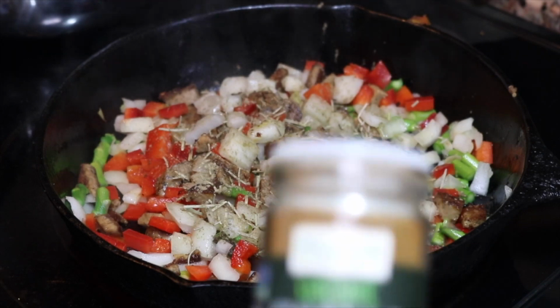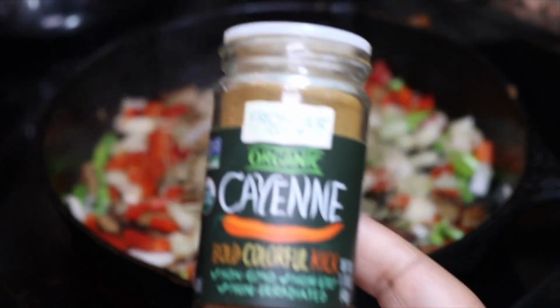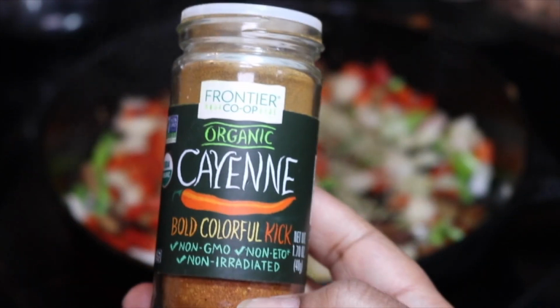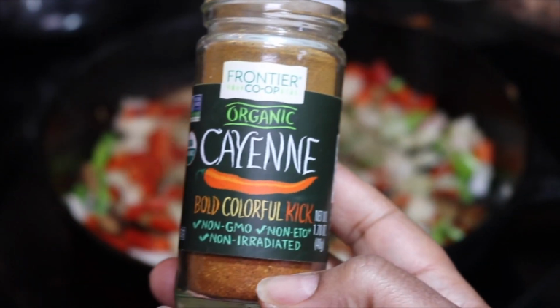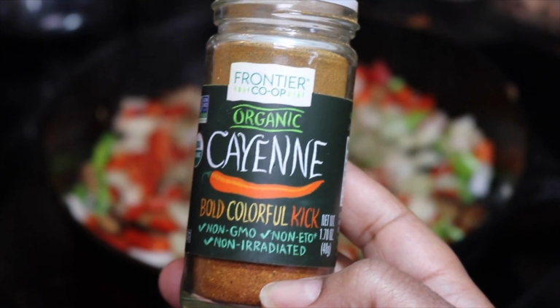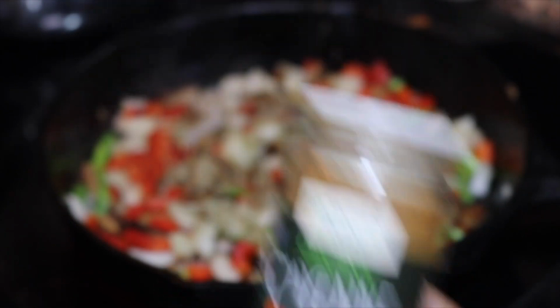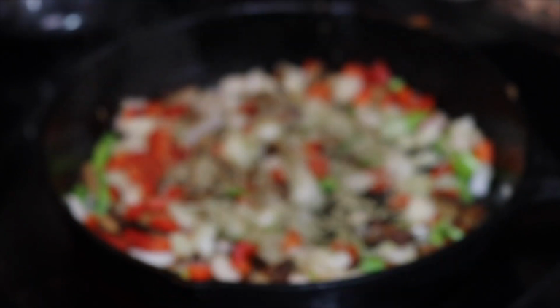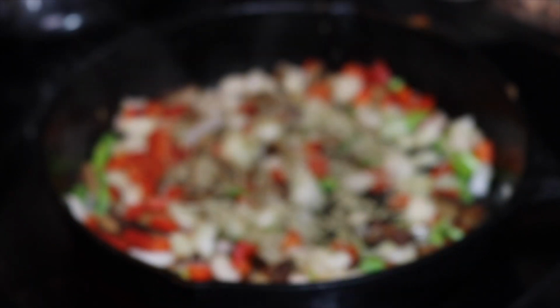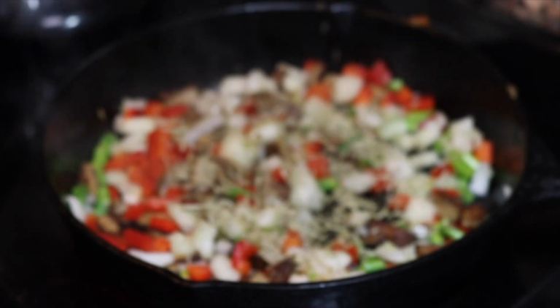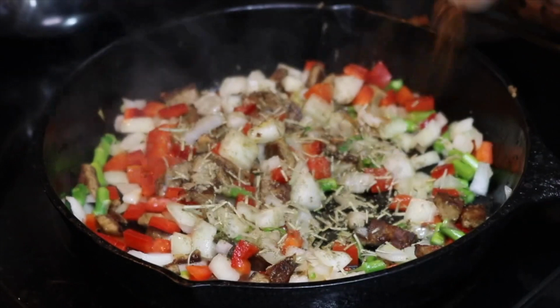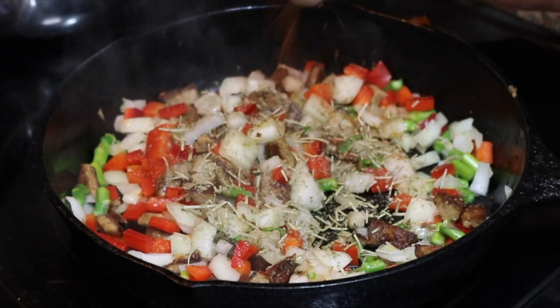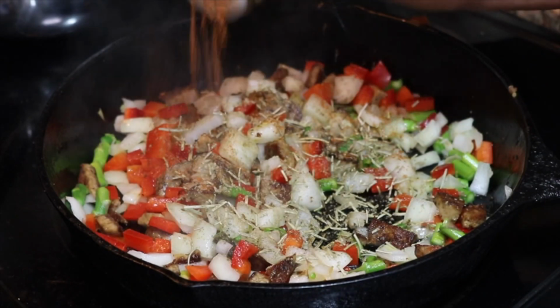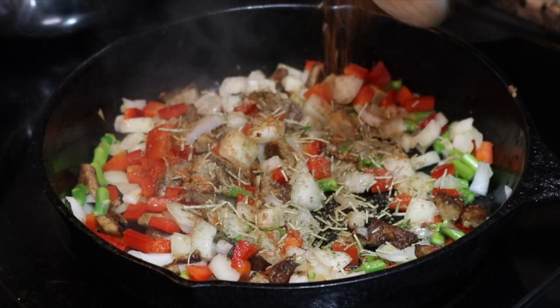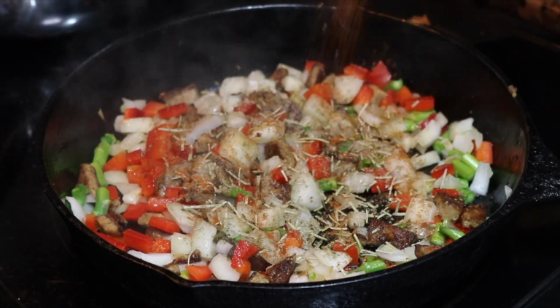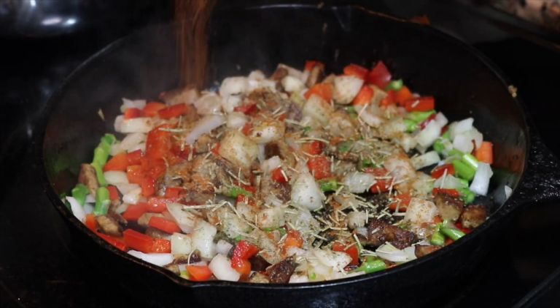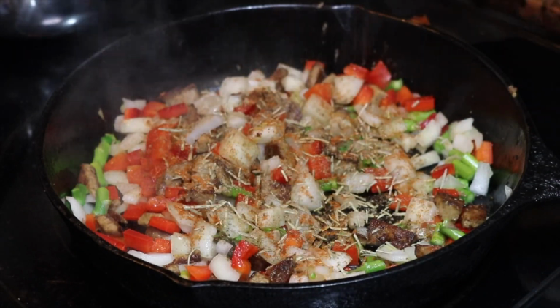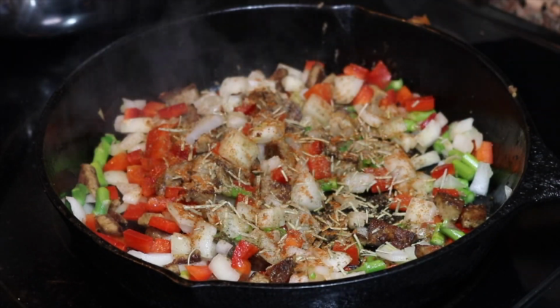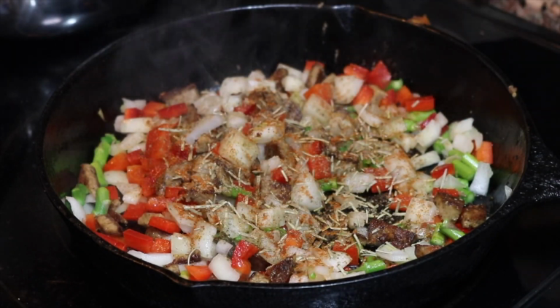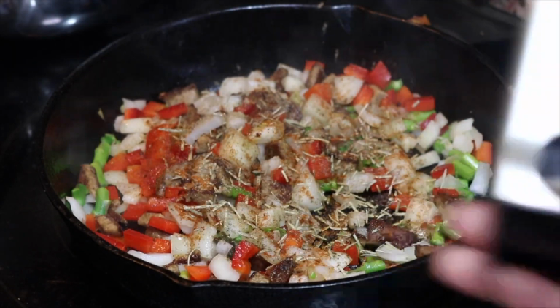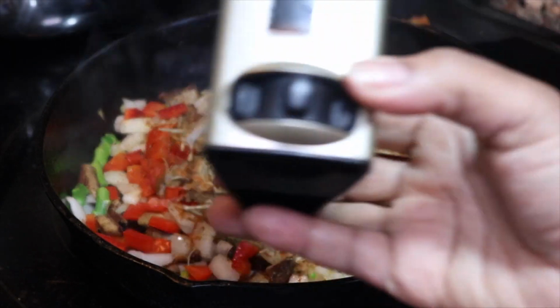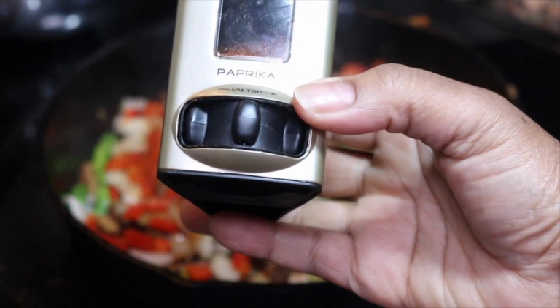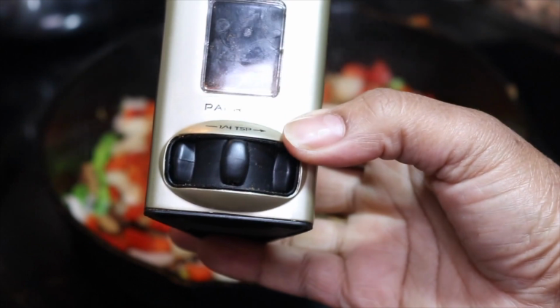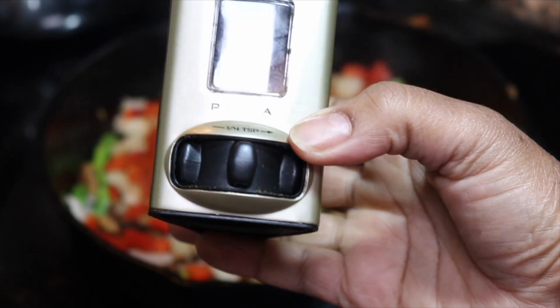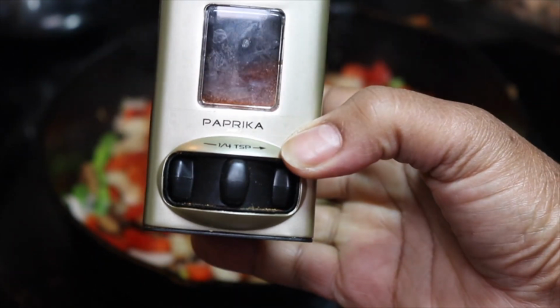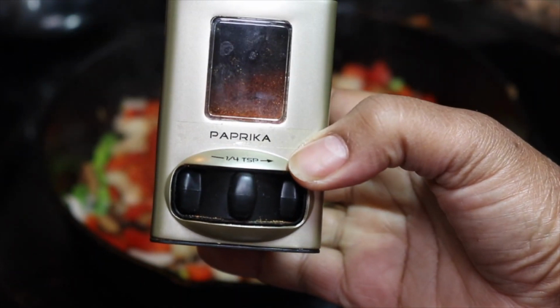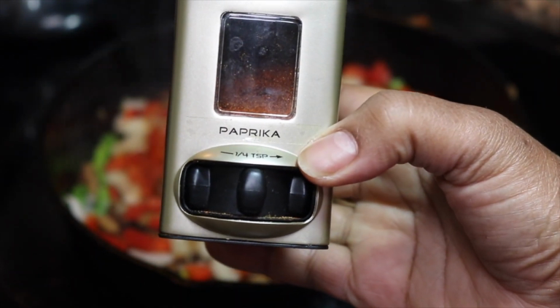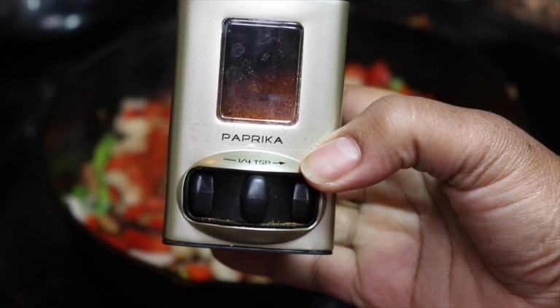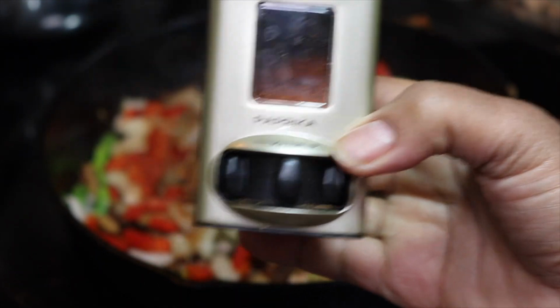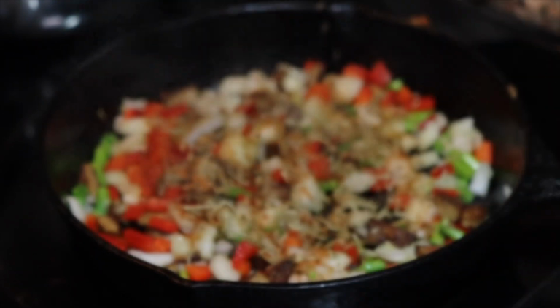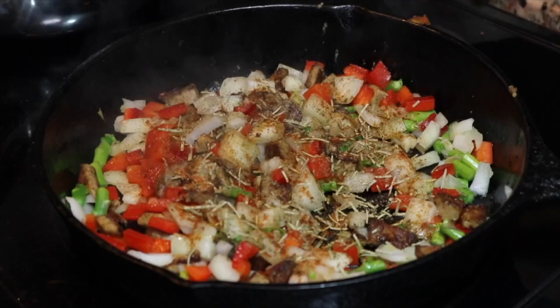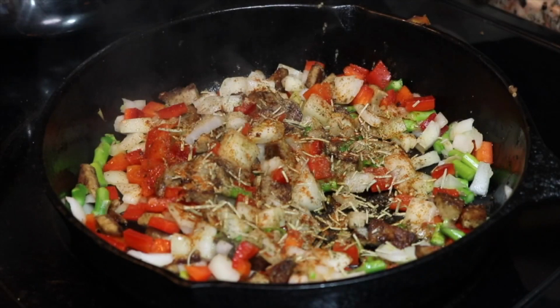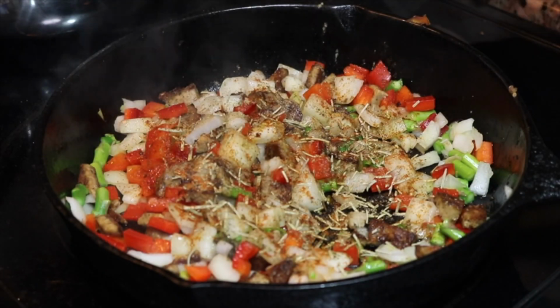To save some time I added coconut aminos and just regular aminos to give it some saltiness, so I did not use salt in the dish — I let that be the substitute.